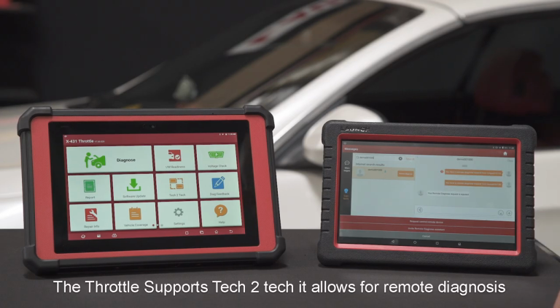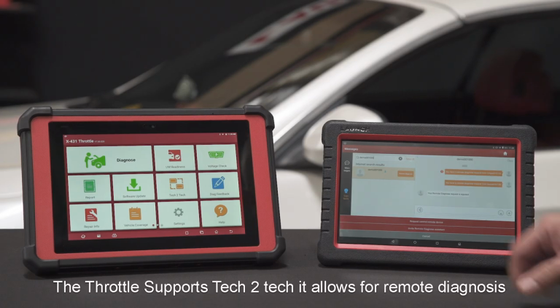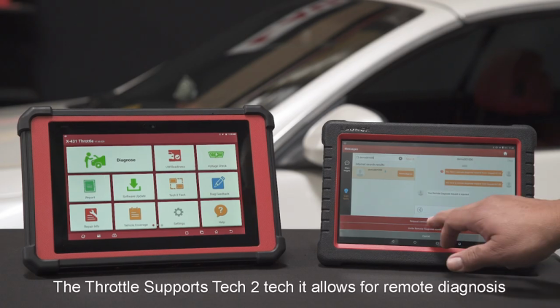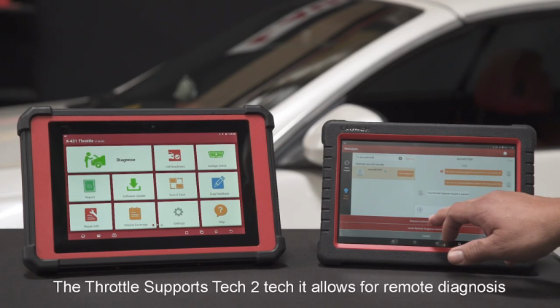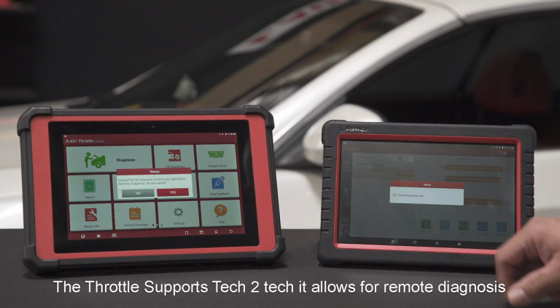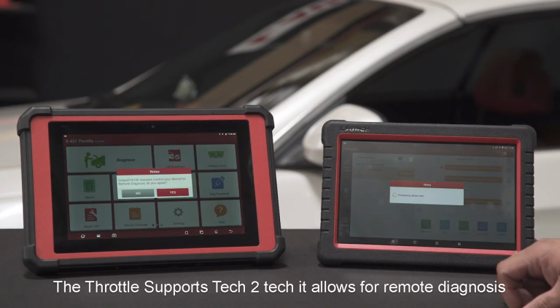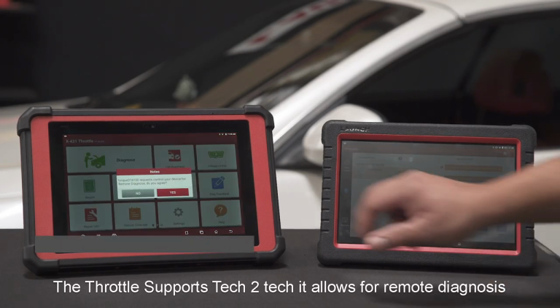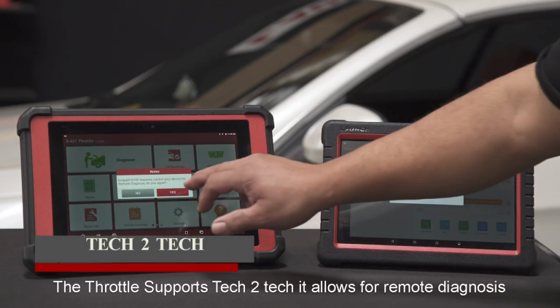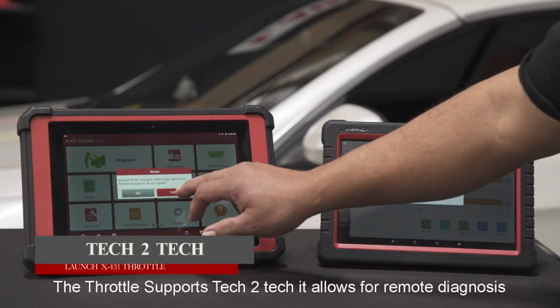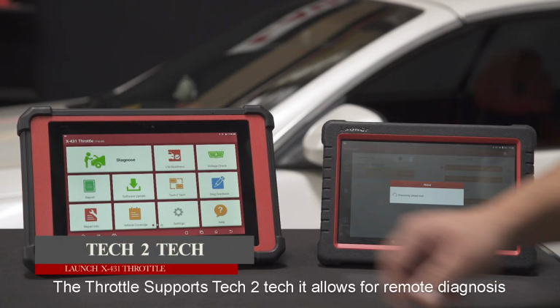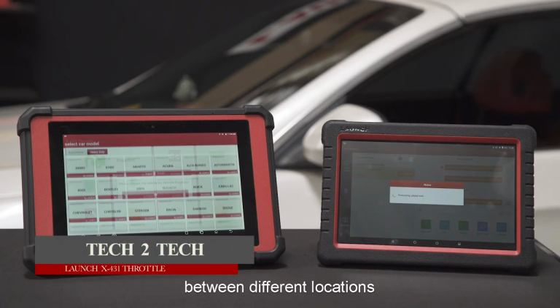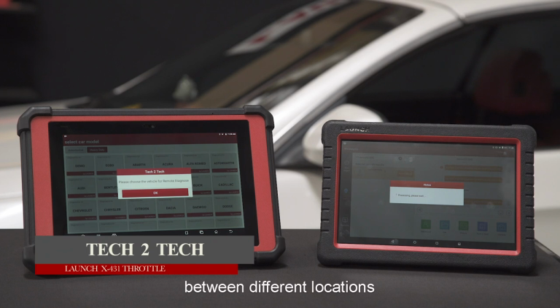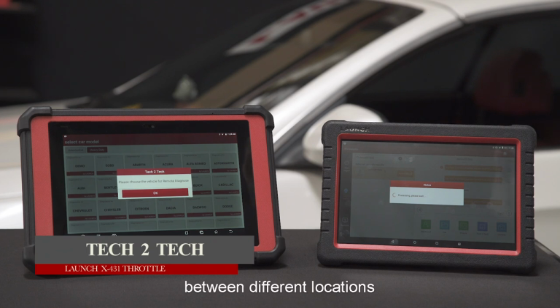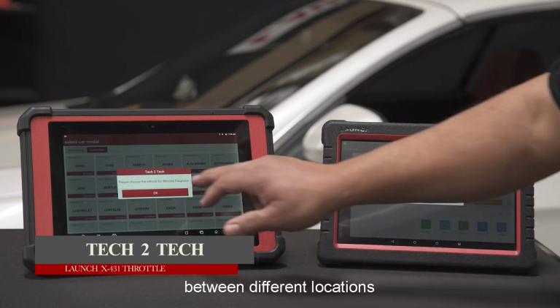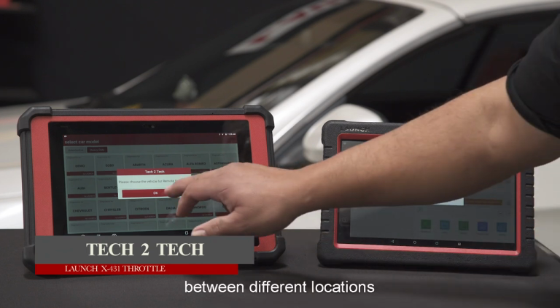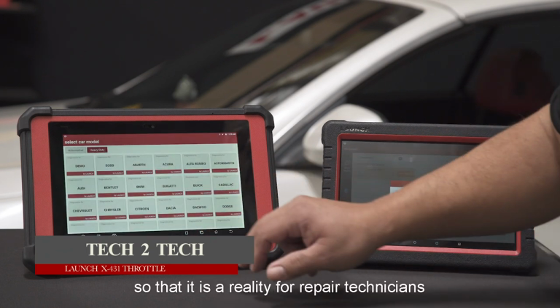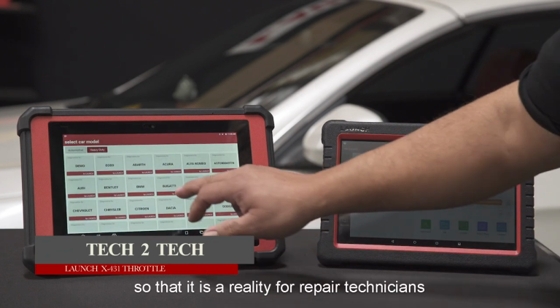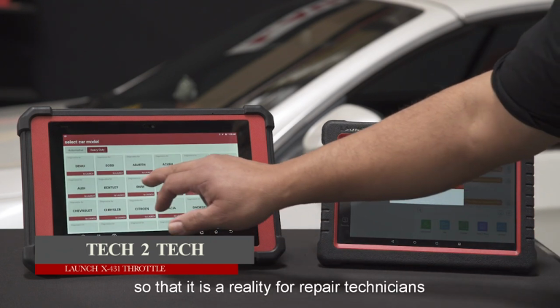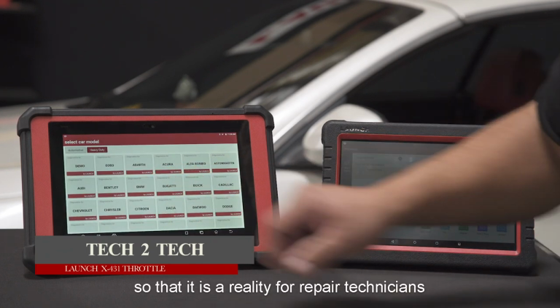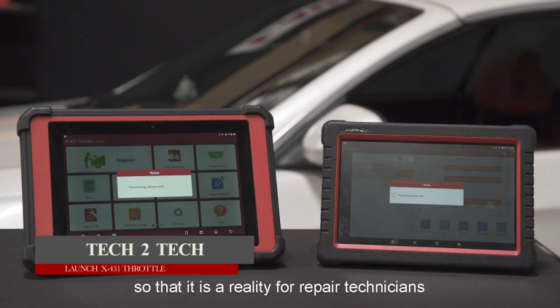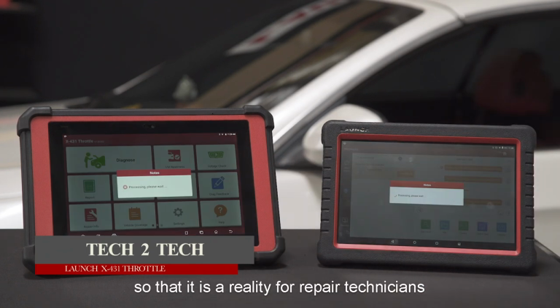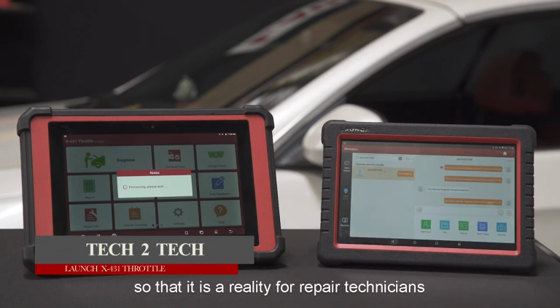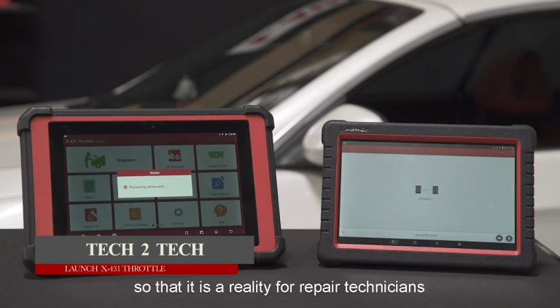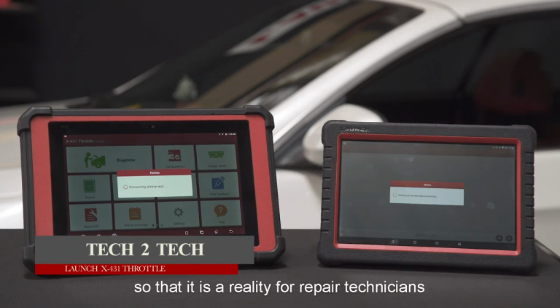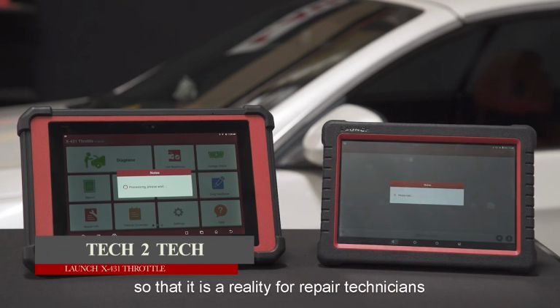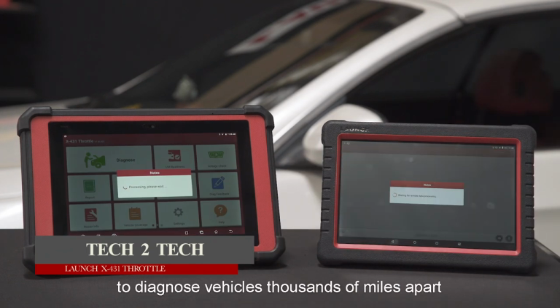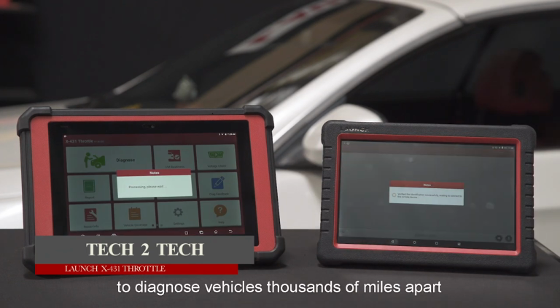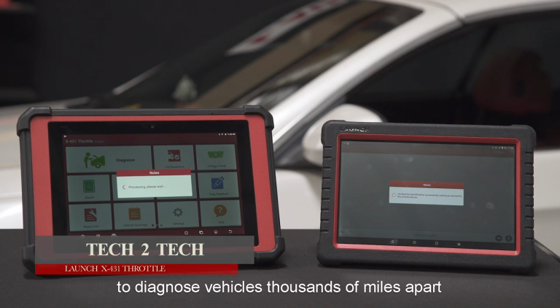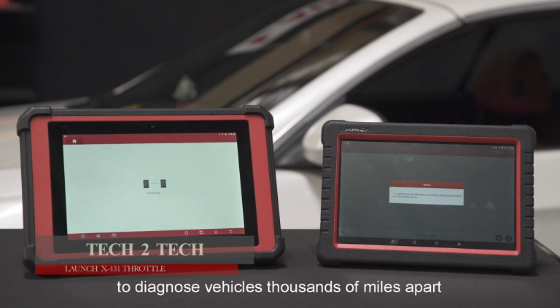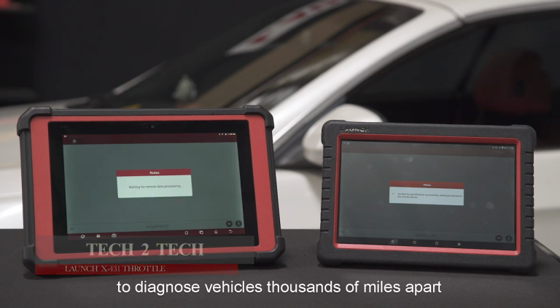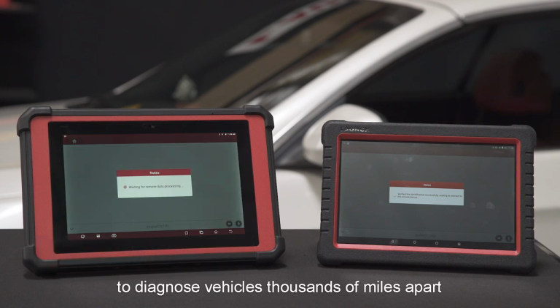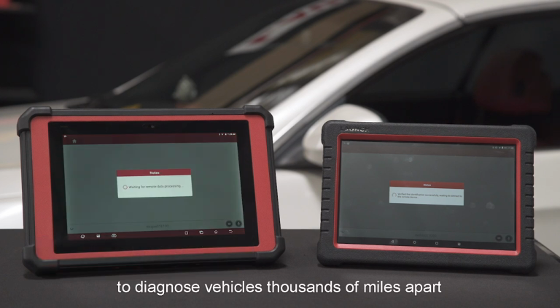The Throttle supports Tech-to-Tech, which allows for remote diagnostics between different locations, making it a reality for a repair technician to diagnose vehicles thousands of miles apart.